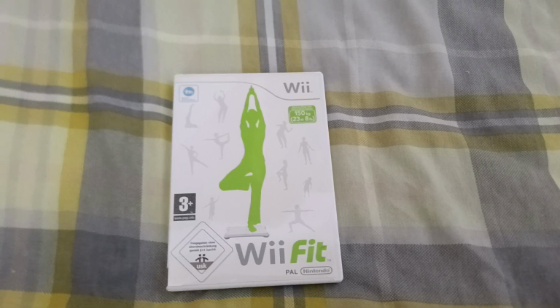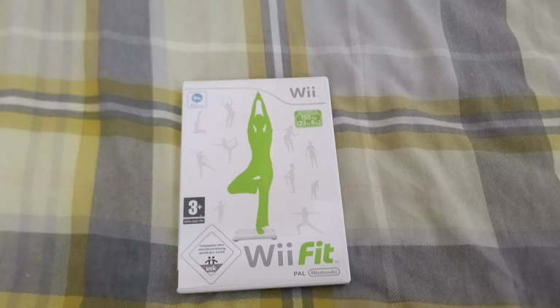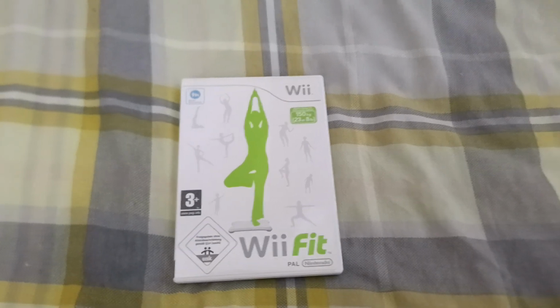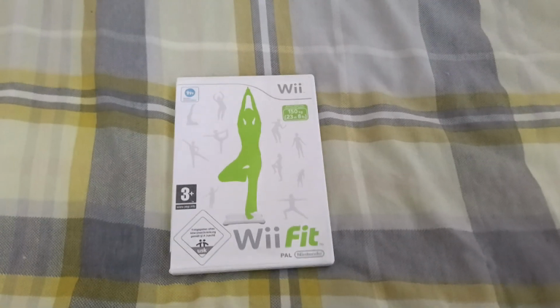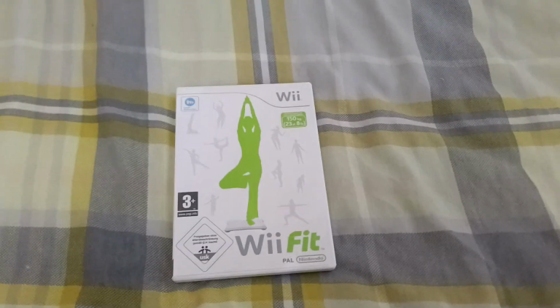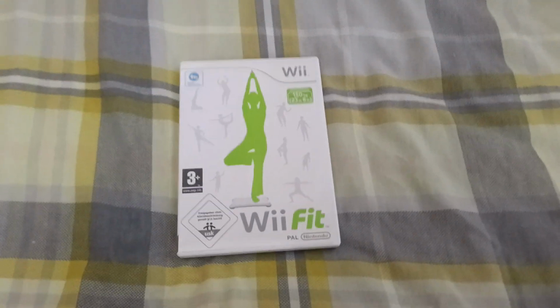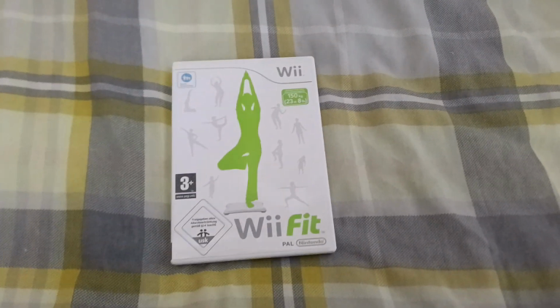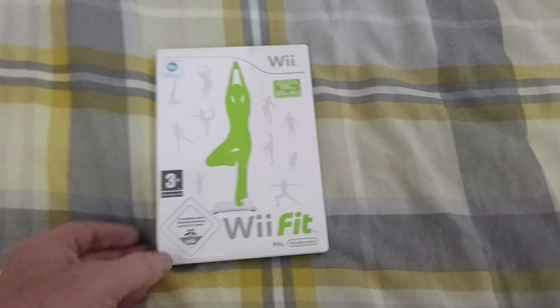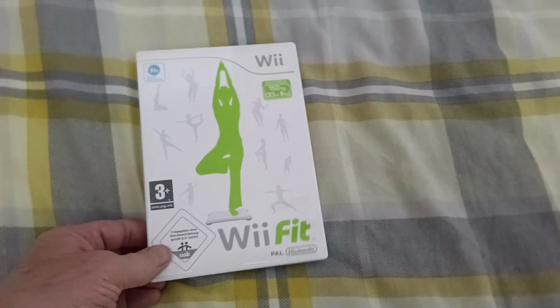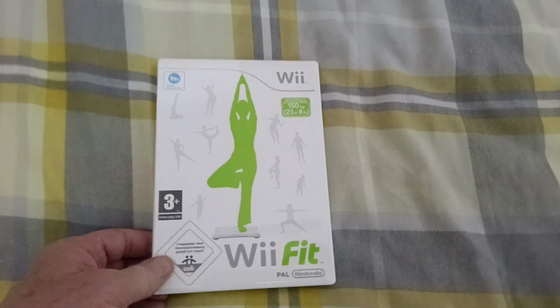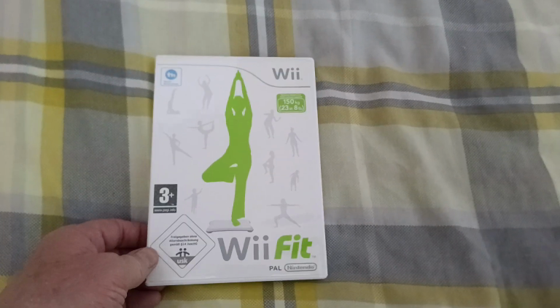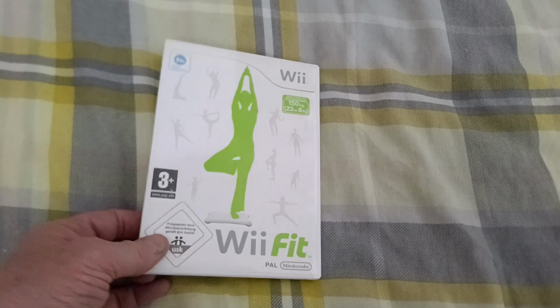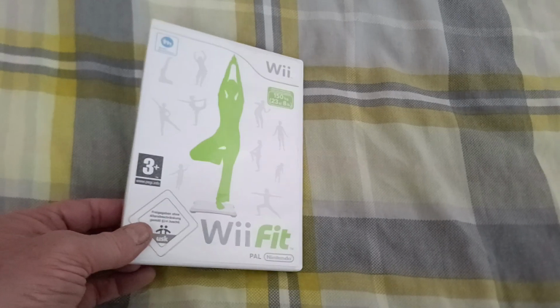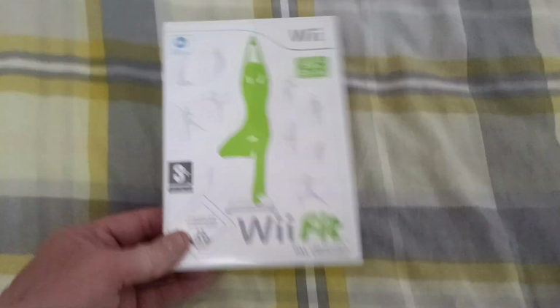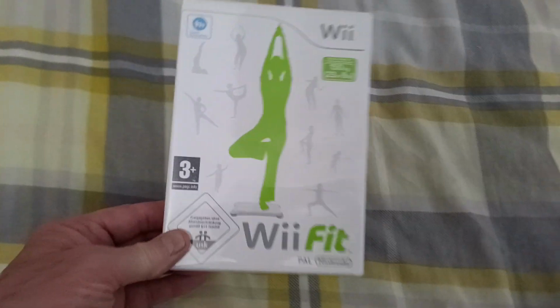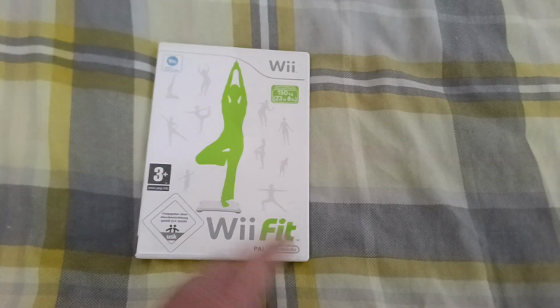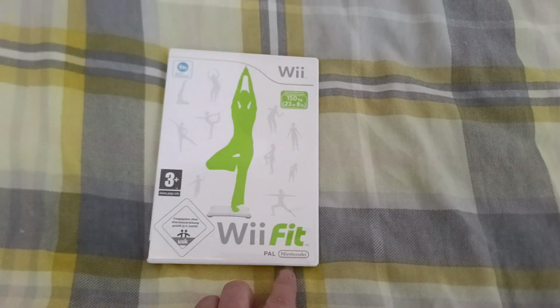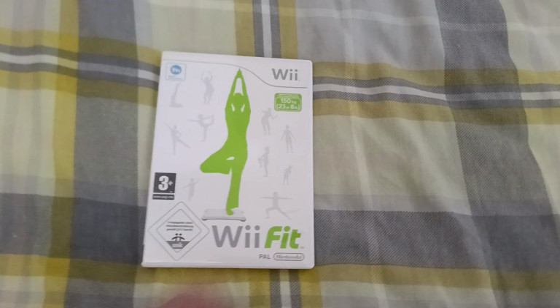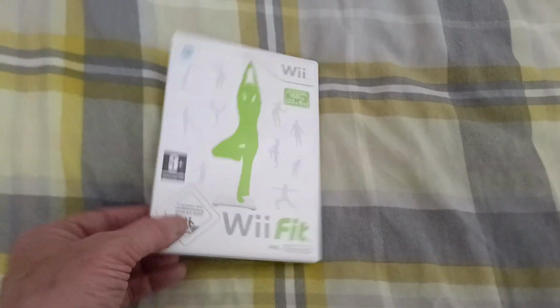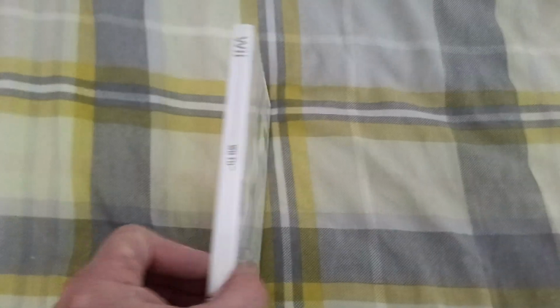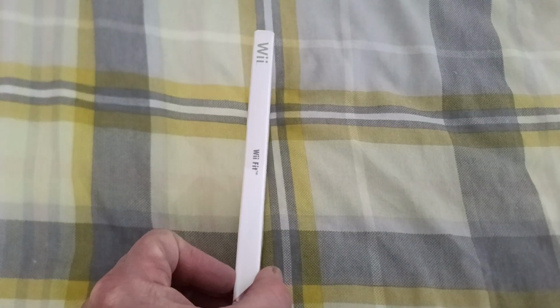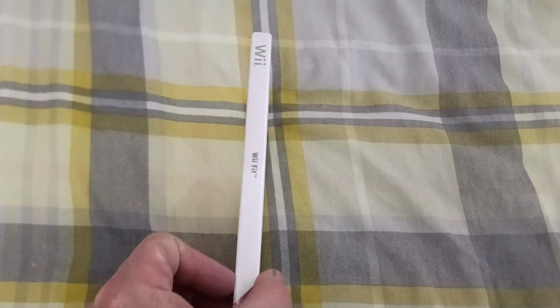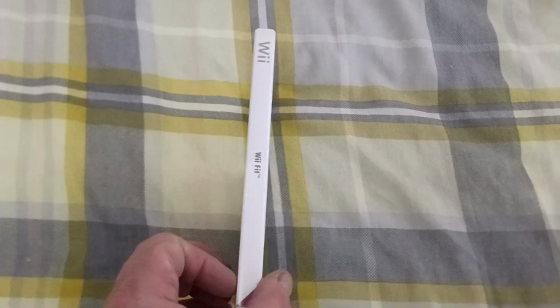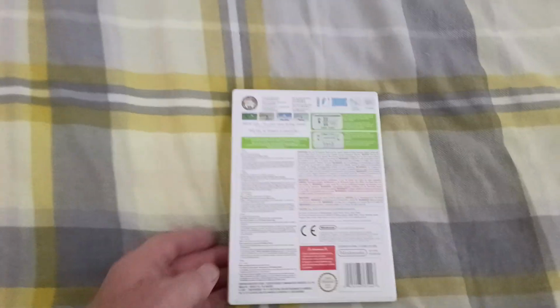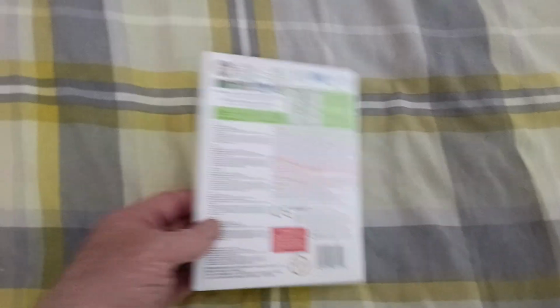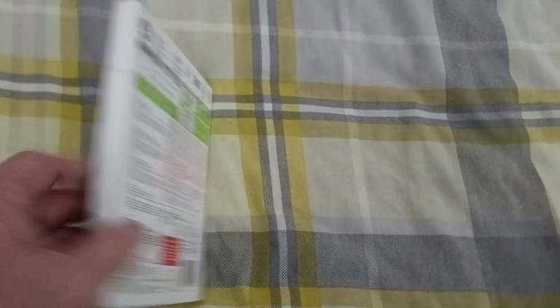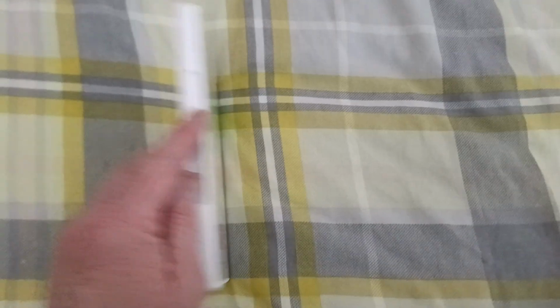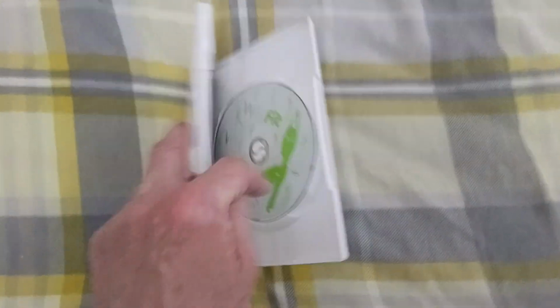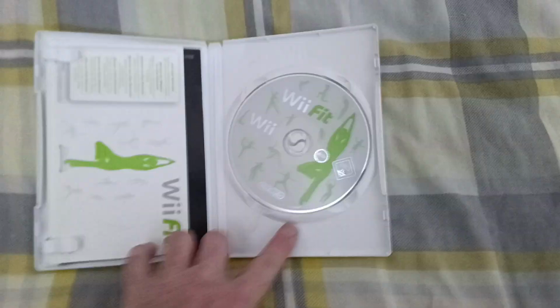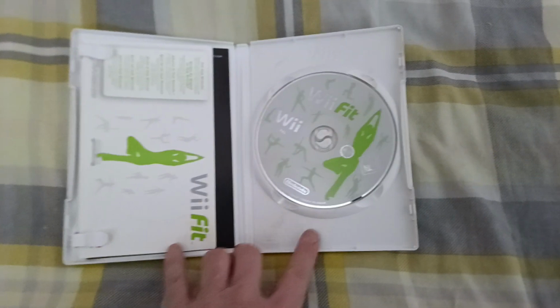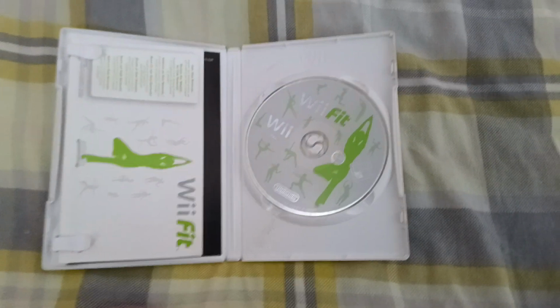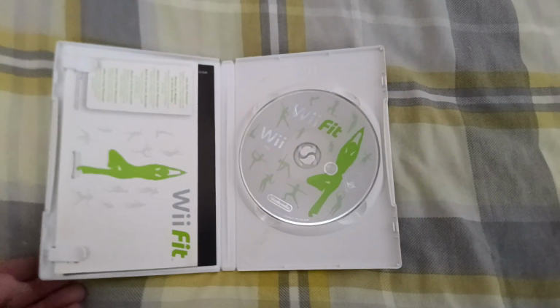Hey everyone, welcome to the channel. Today's game is Wii Fit. I don't need to tell you about this one, you've all seen it. This is the Silver Nintendo logo version. And that's the front and back and that's the inside, like that.